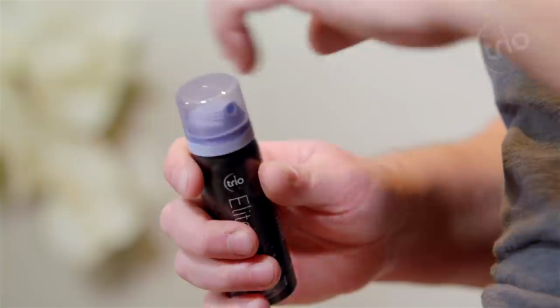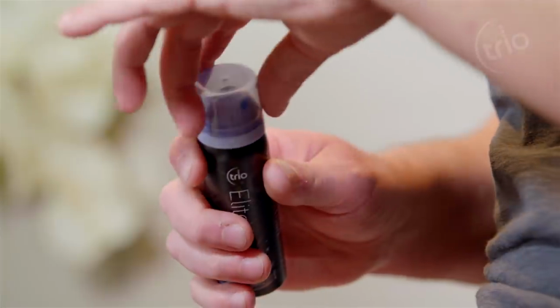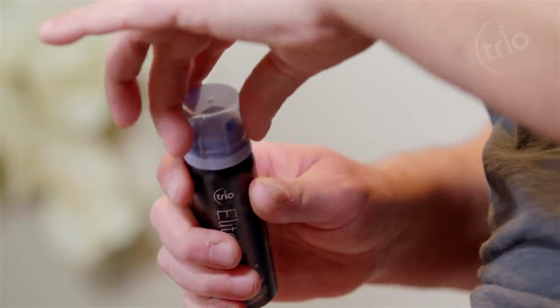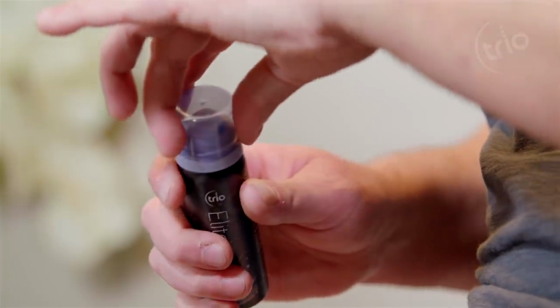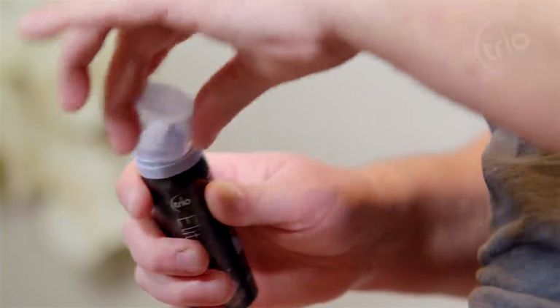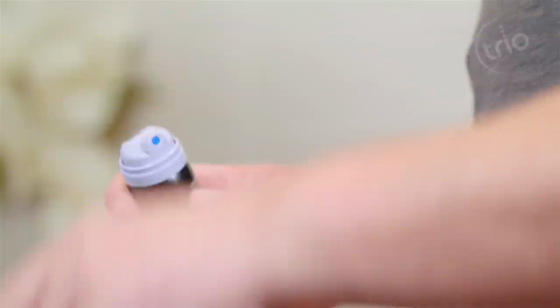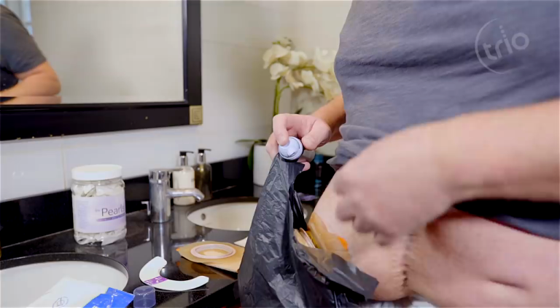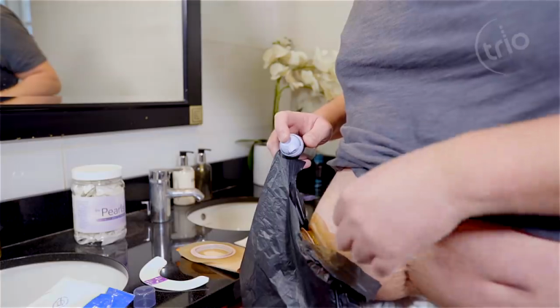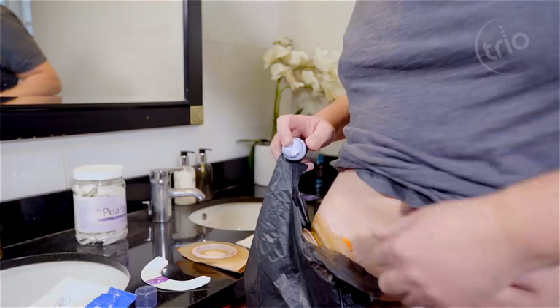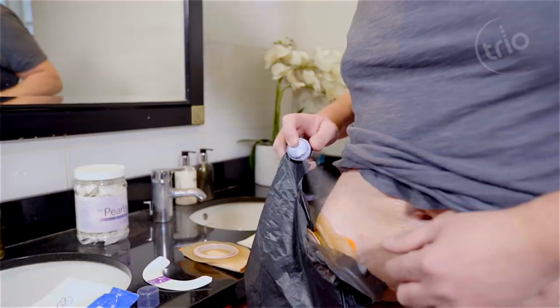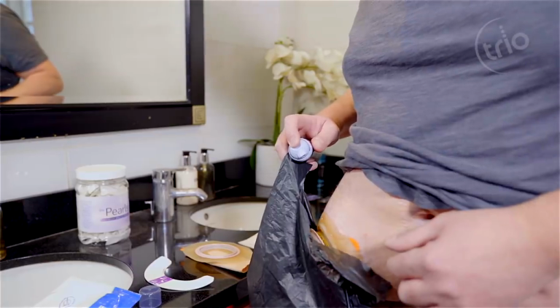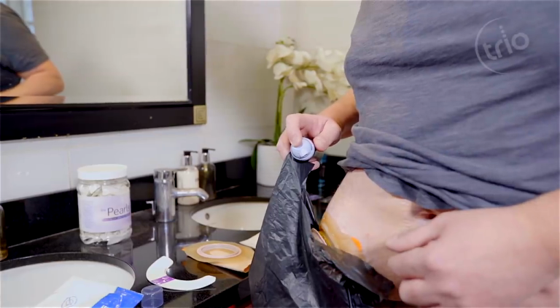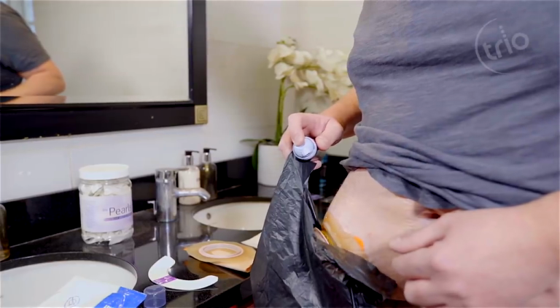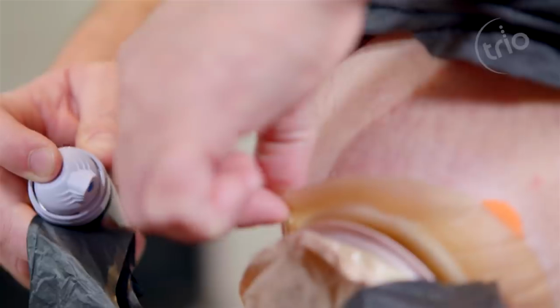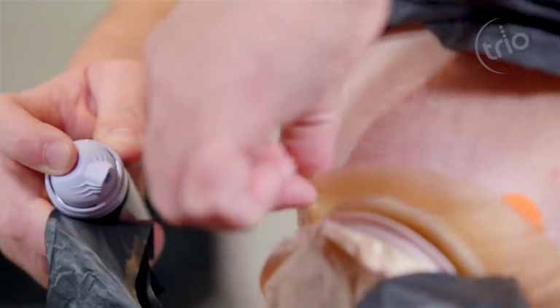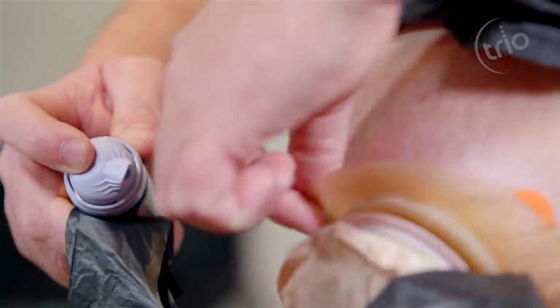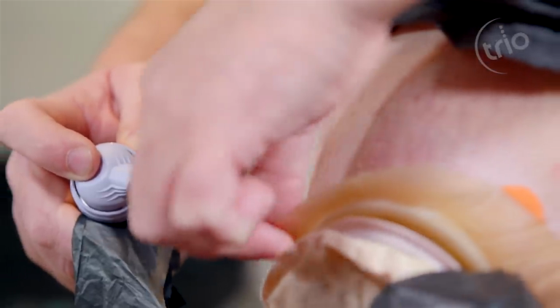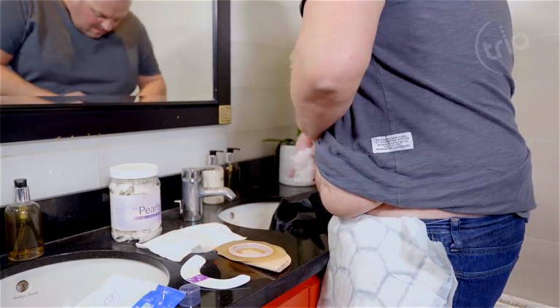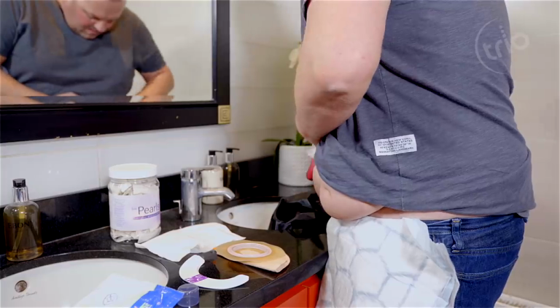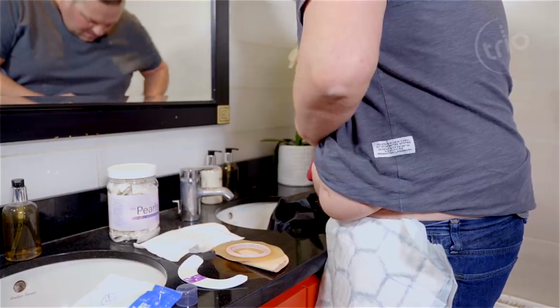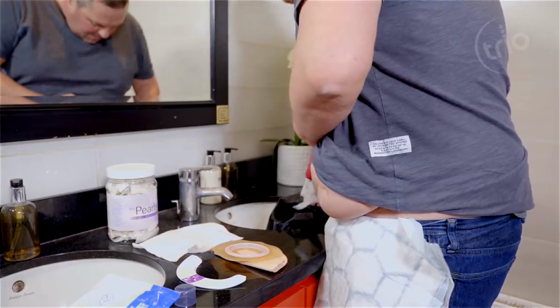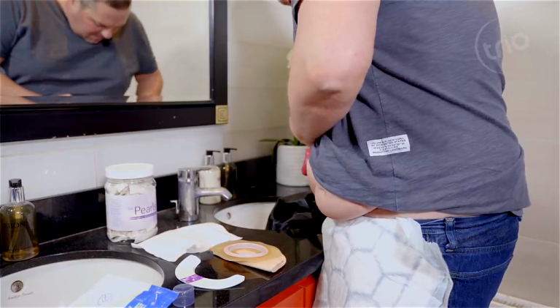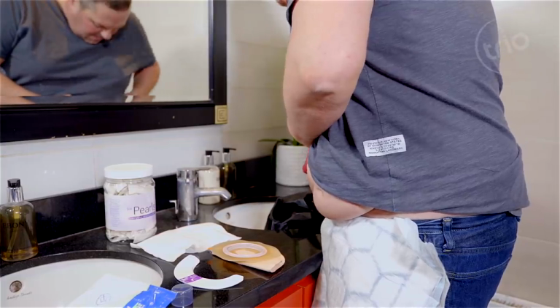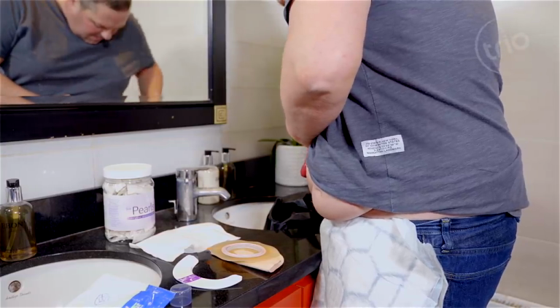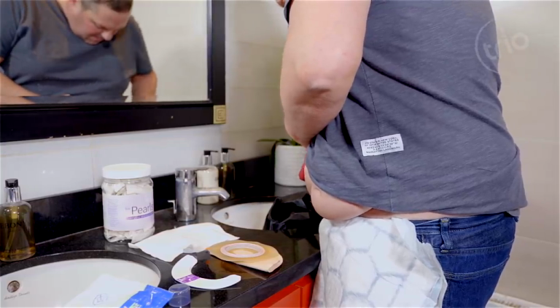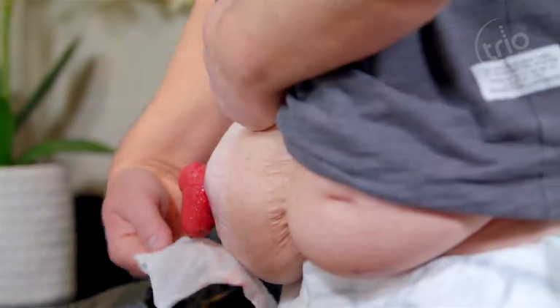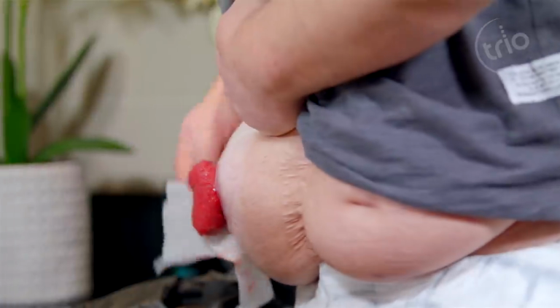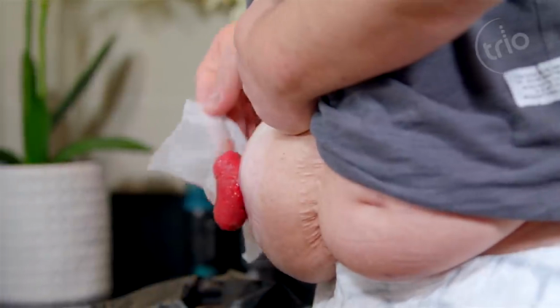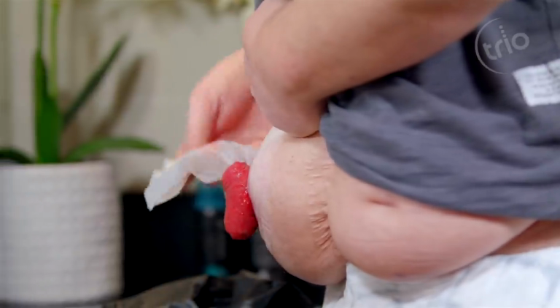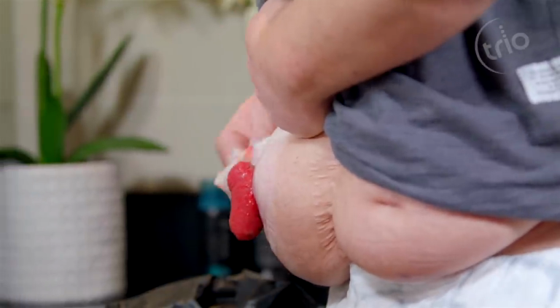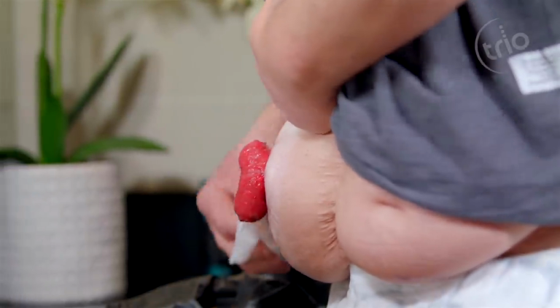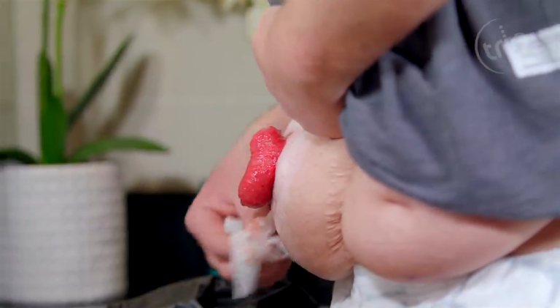Use Trio Elite to remove your pouch. Clean the area with water and pat your skin dry. The Trio Silics Flange Extender will not stick to wet skin.